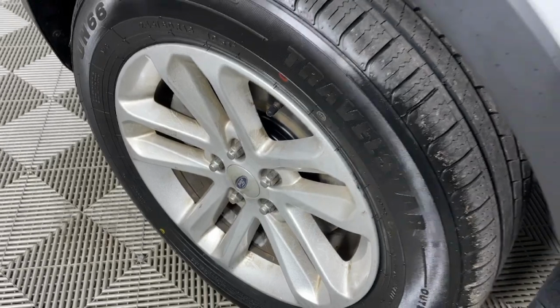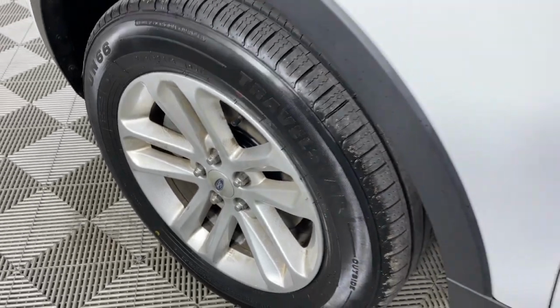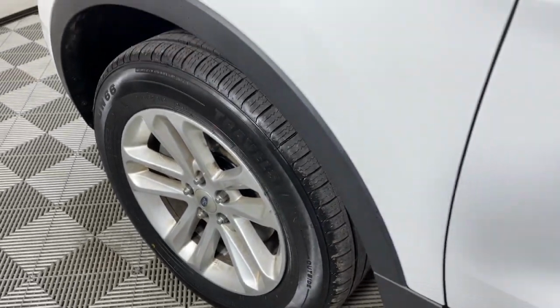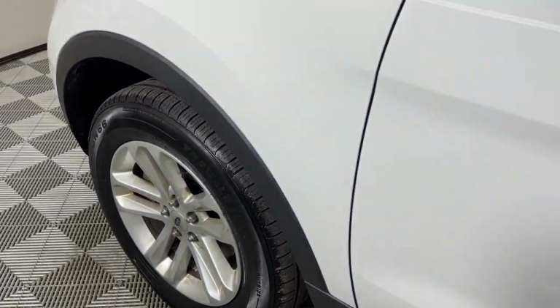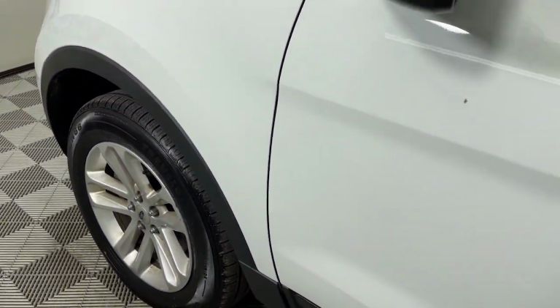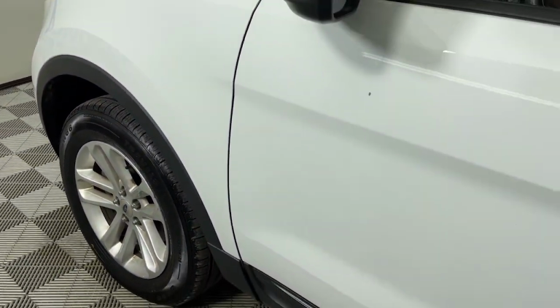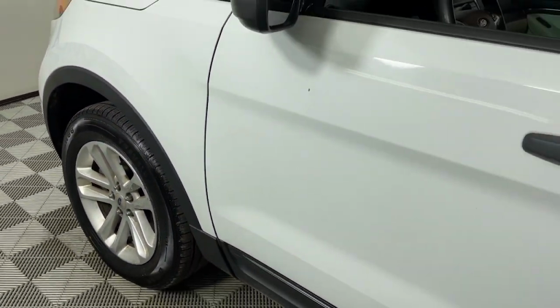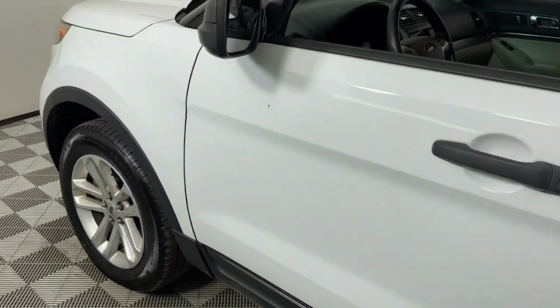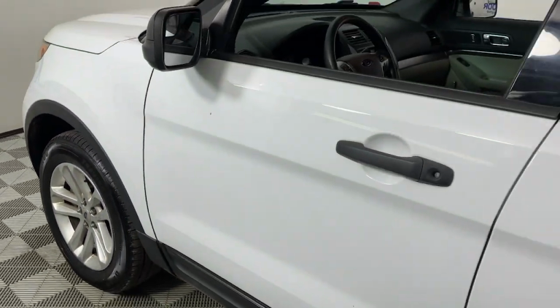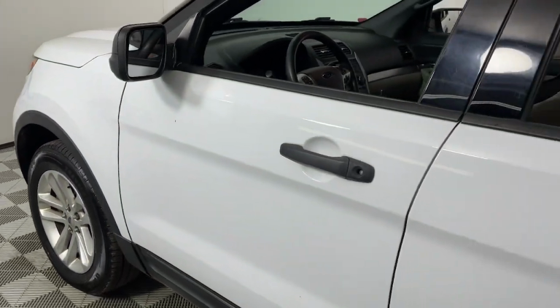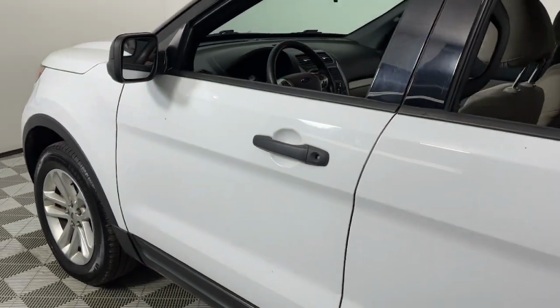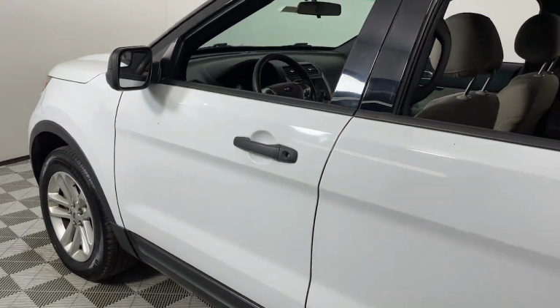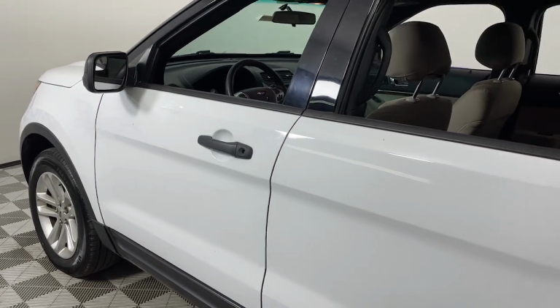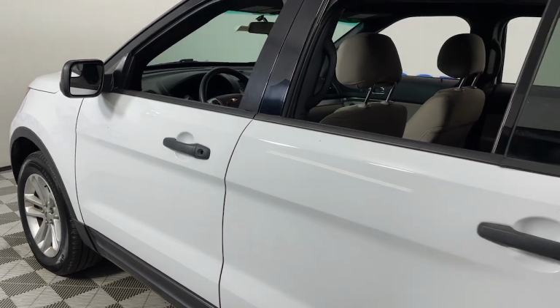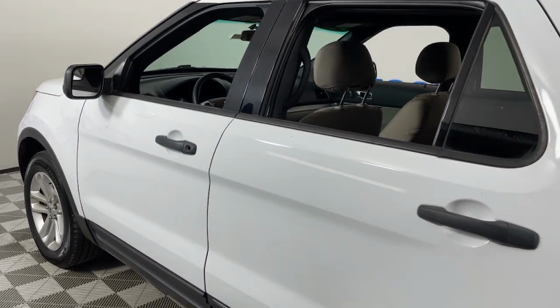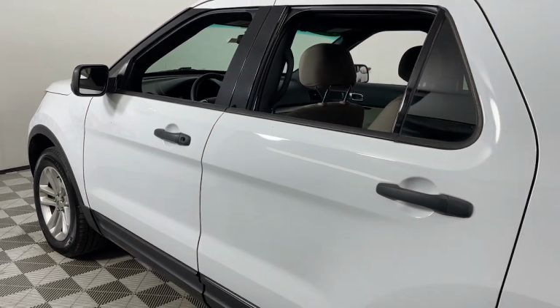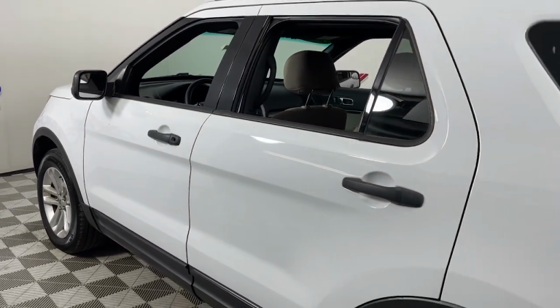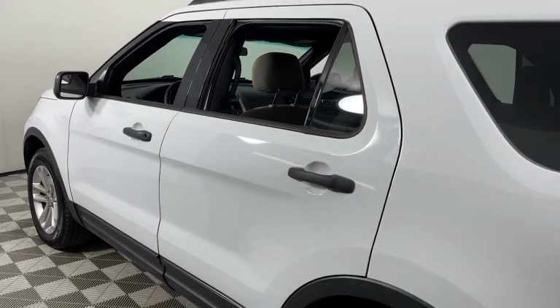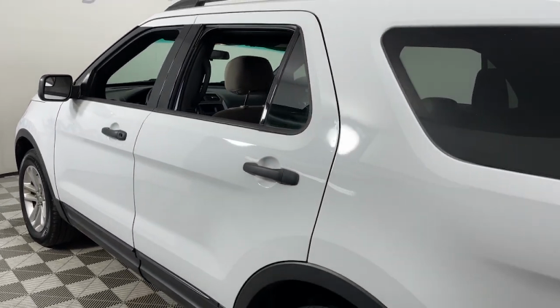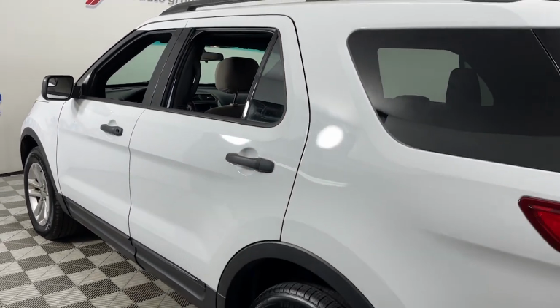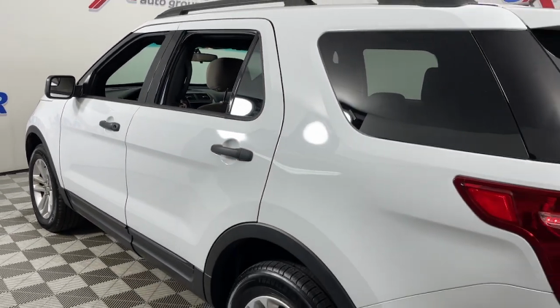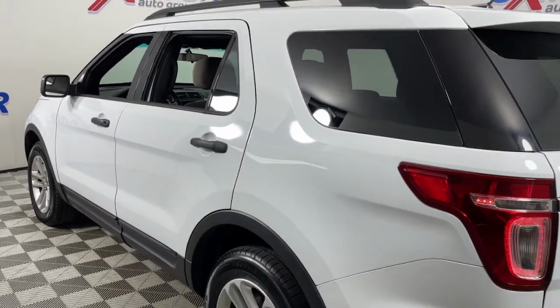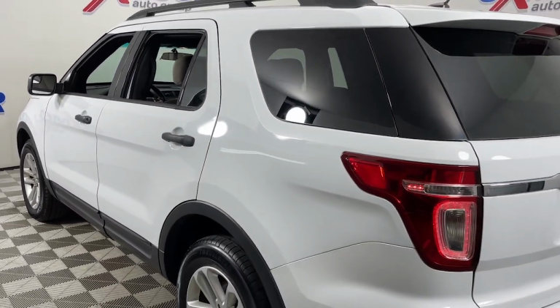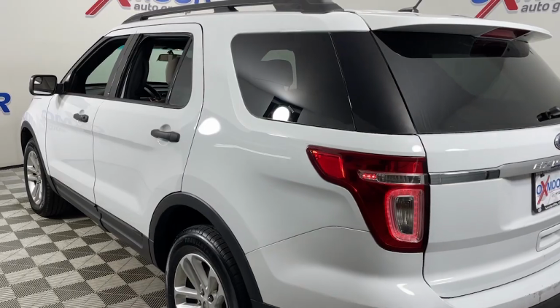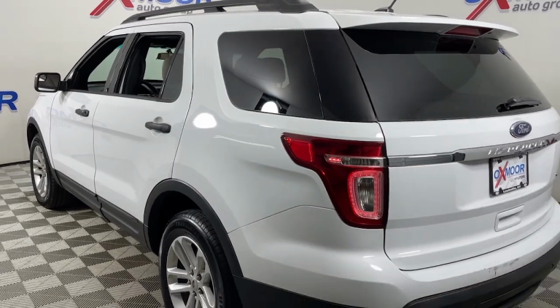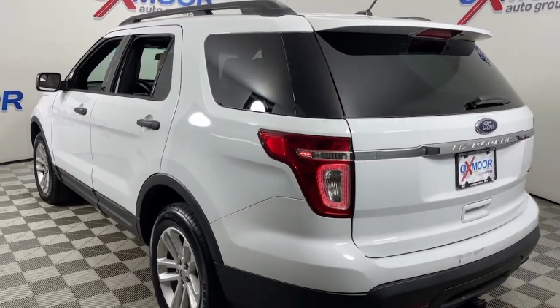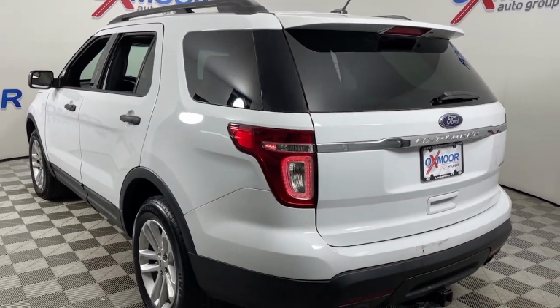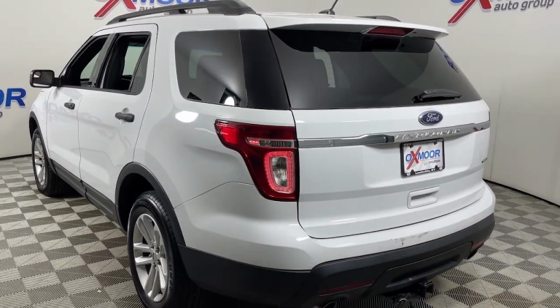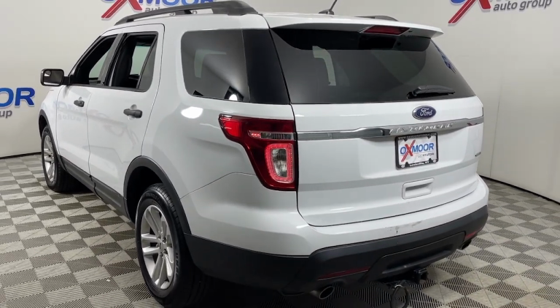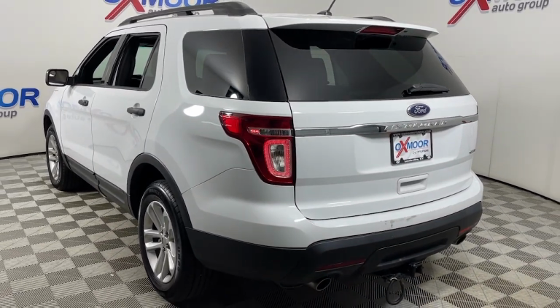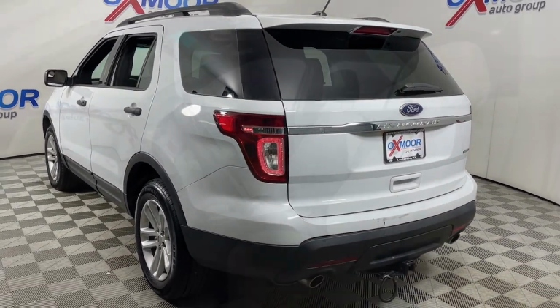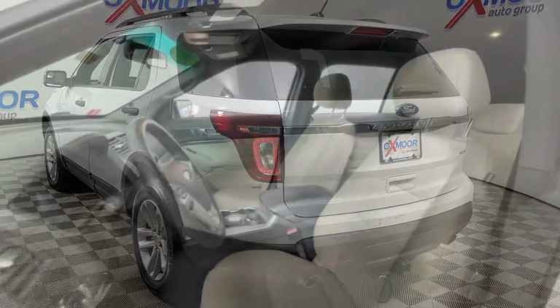You'll have love at first sight with the 2015 Ford Explorer. This vehicle still has fewer than 80,000 miles on the clock, so it won't last long. Here's an Explorer that brings an uncompromising spirit to all your adventures.